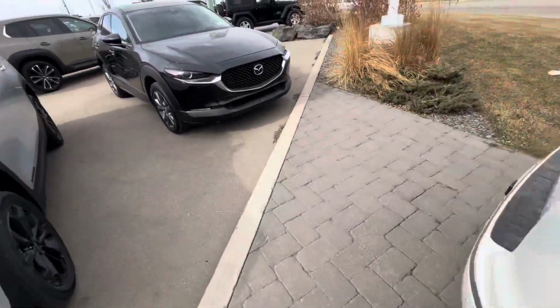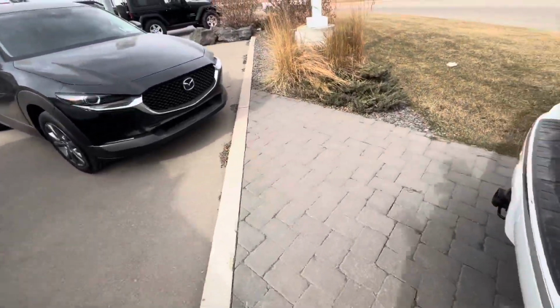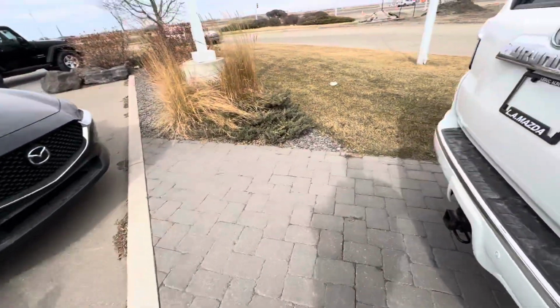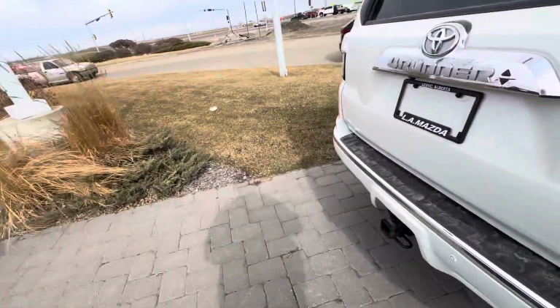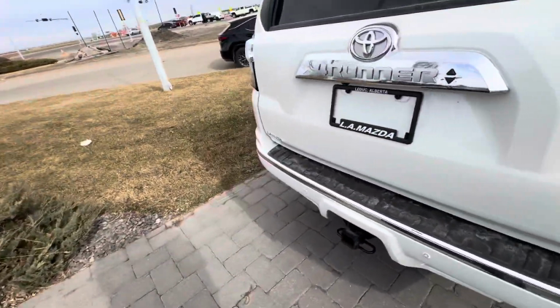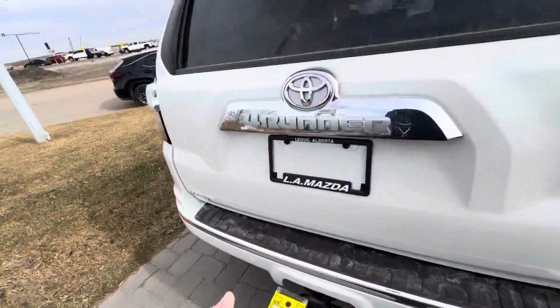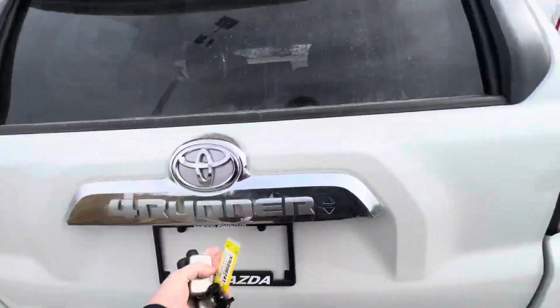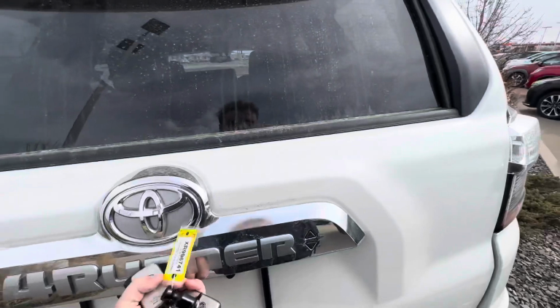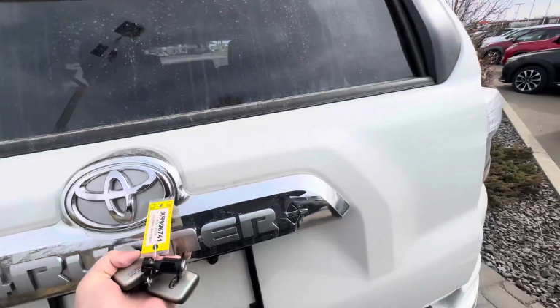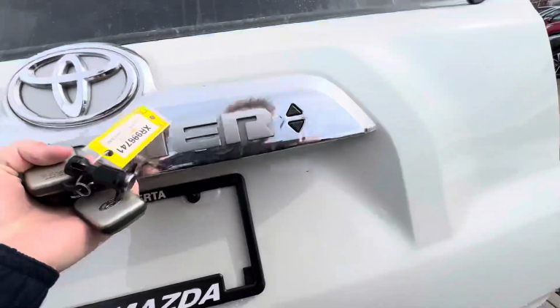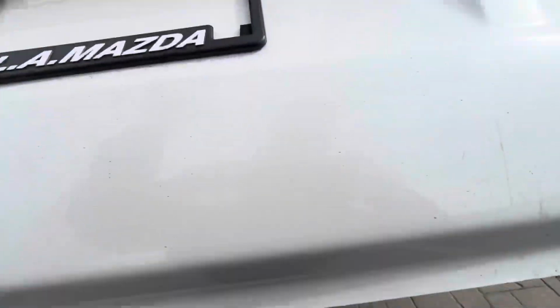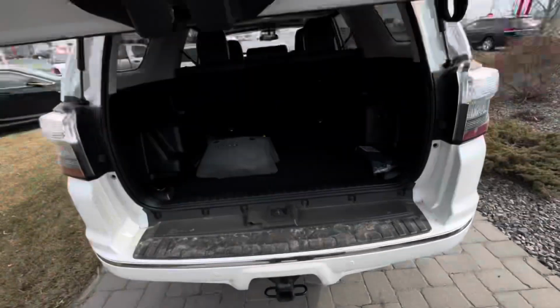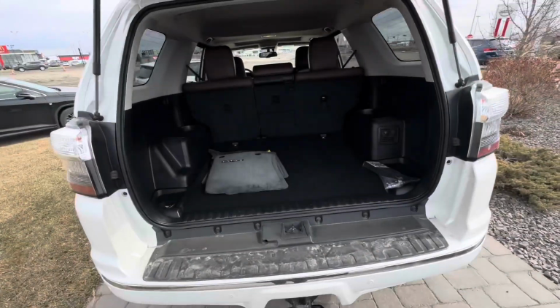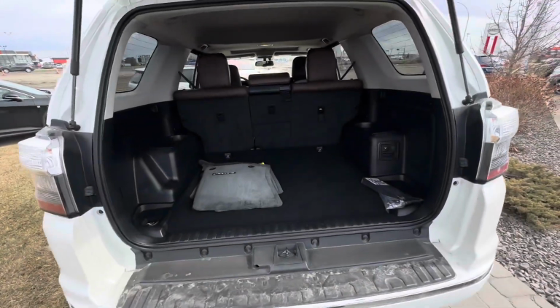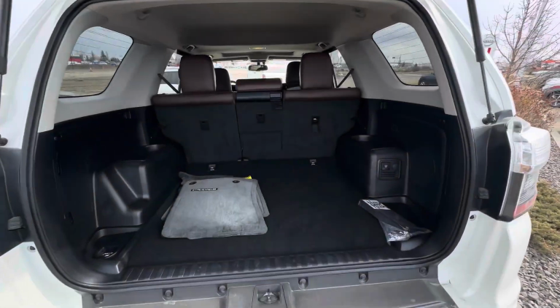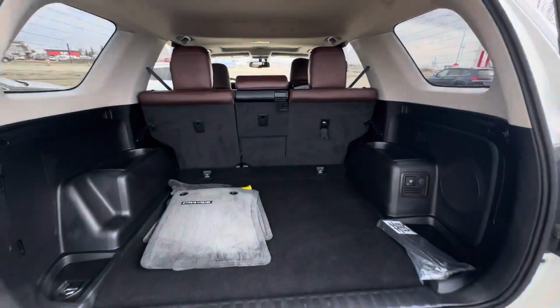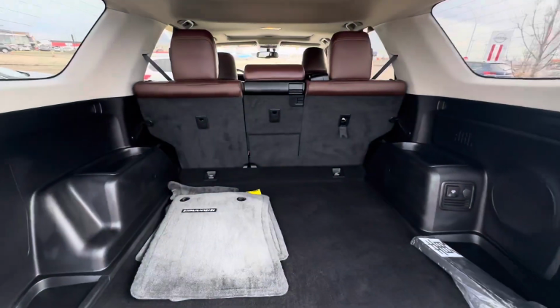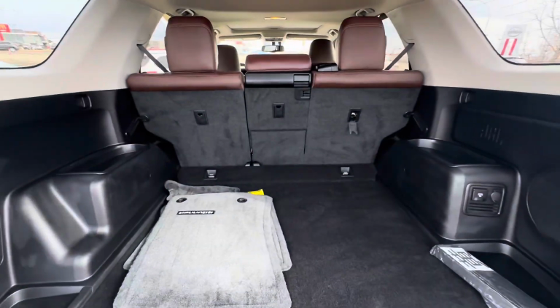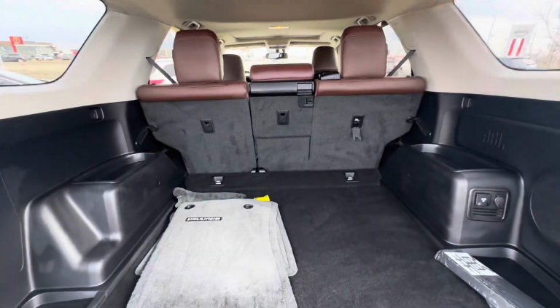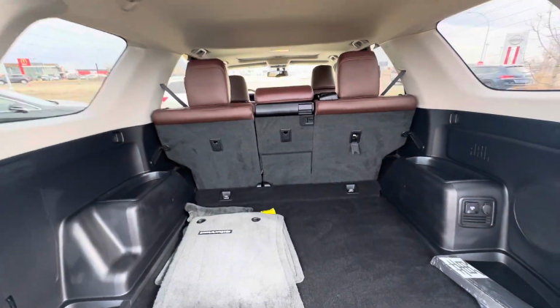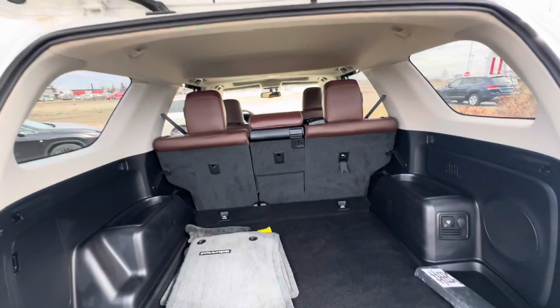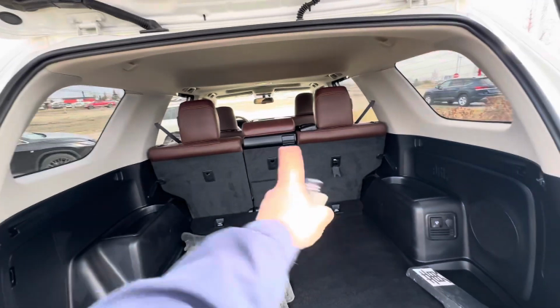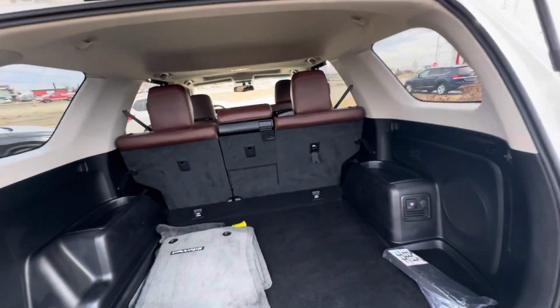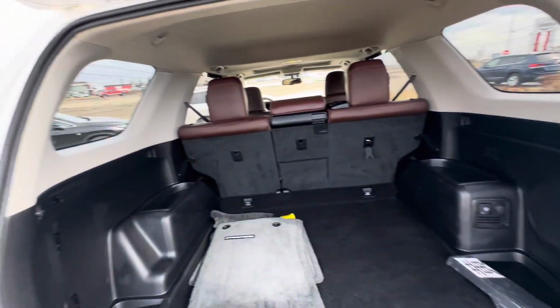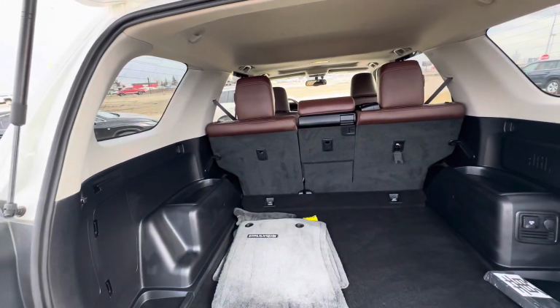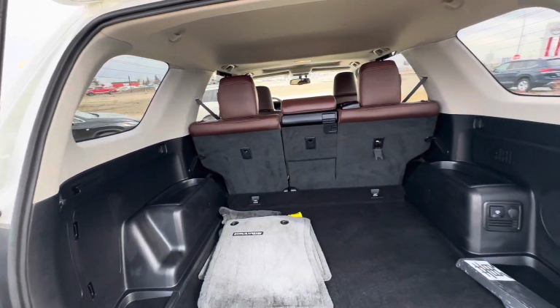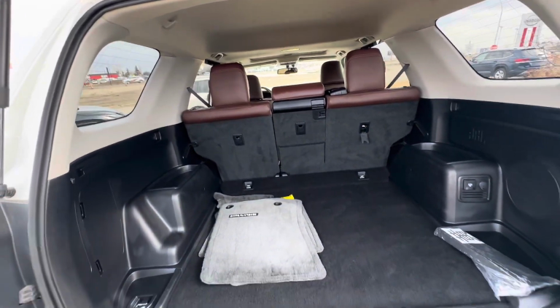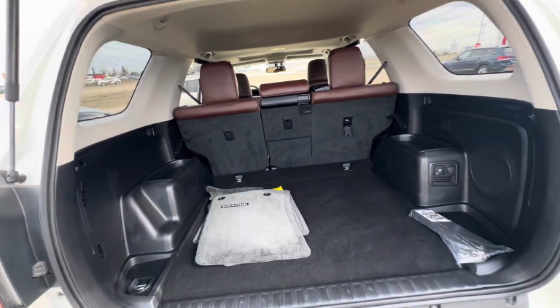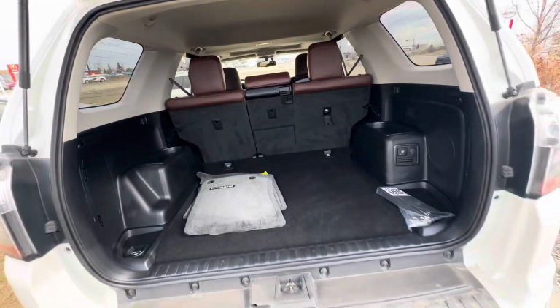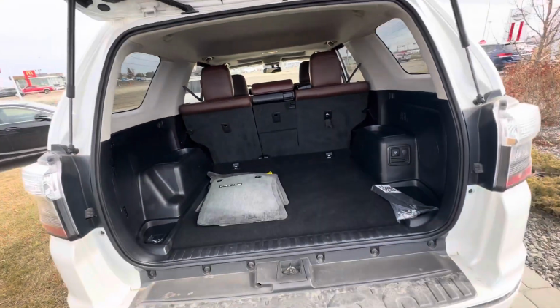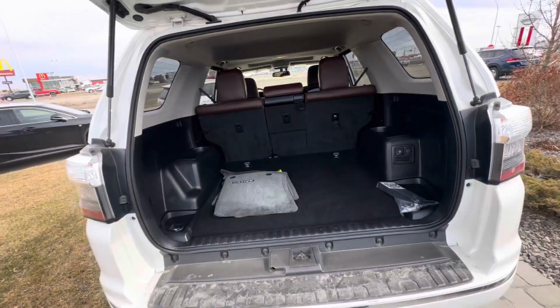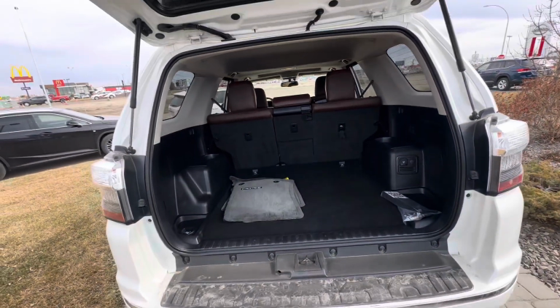Coming around to the back, I'll show you just how much room you get in the back of this 4Runner. It's super spacious — you could lay down in here. Those seats also fold down in a 60/40 and middle split.